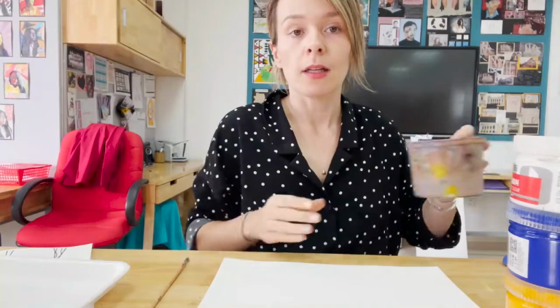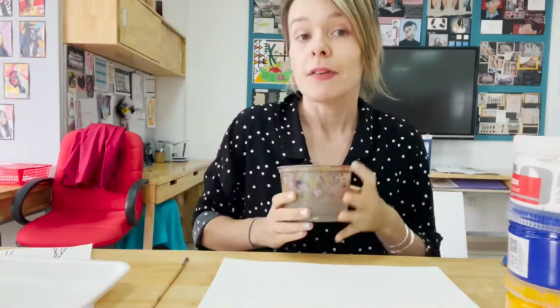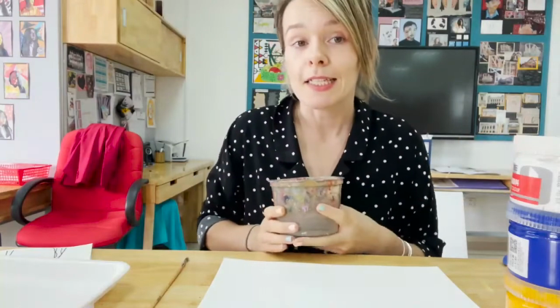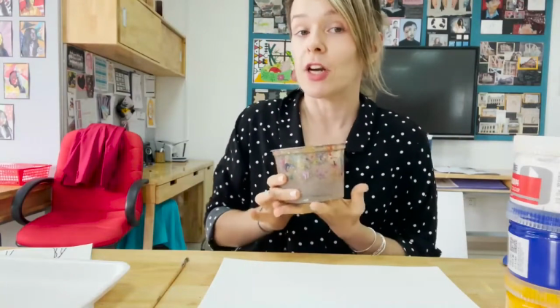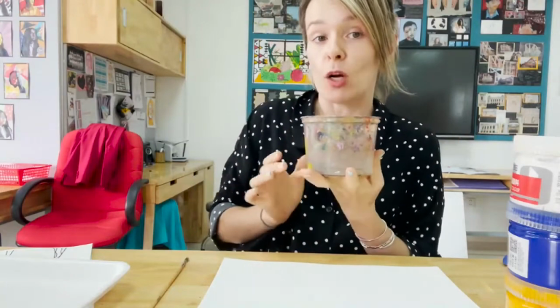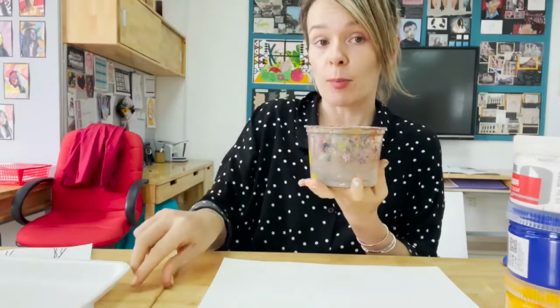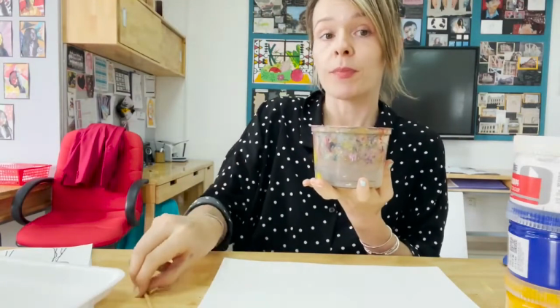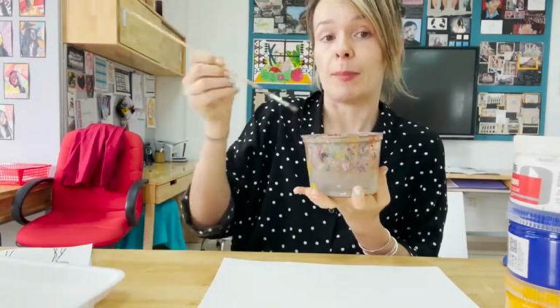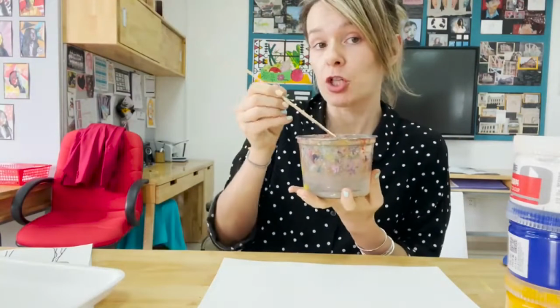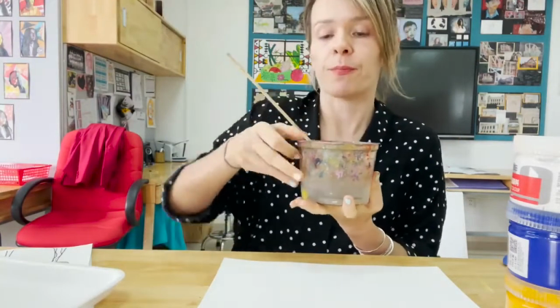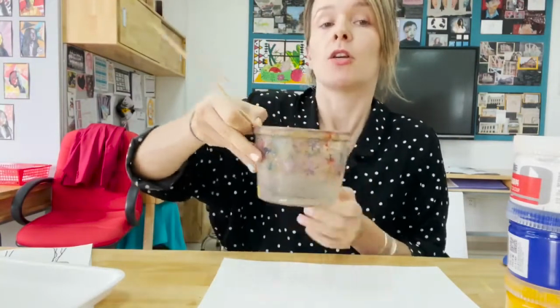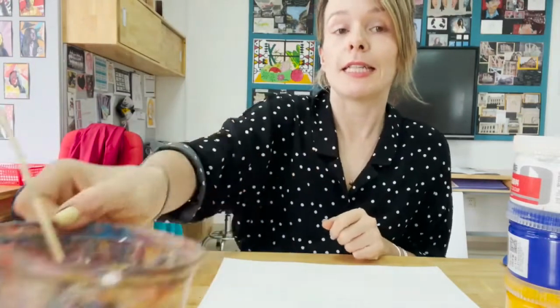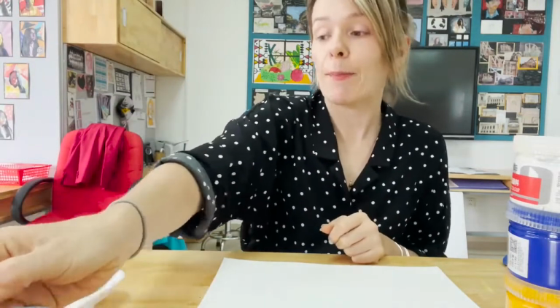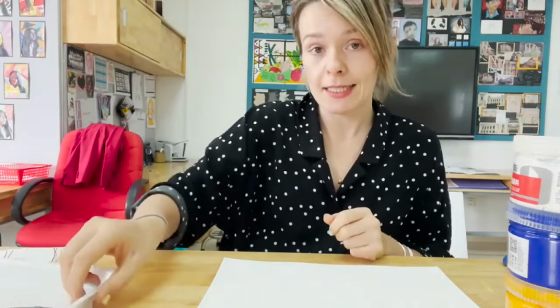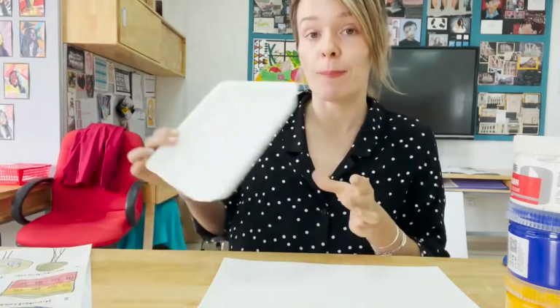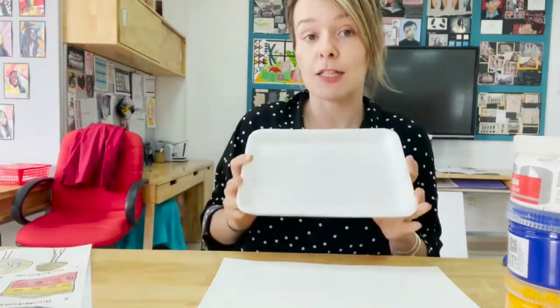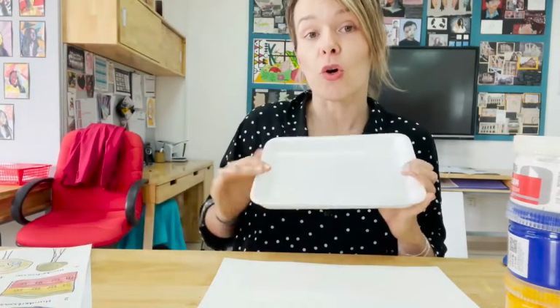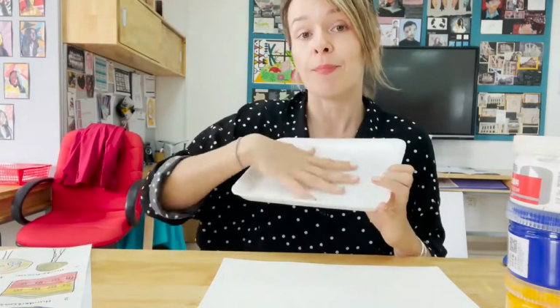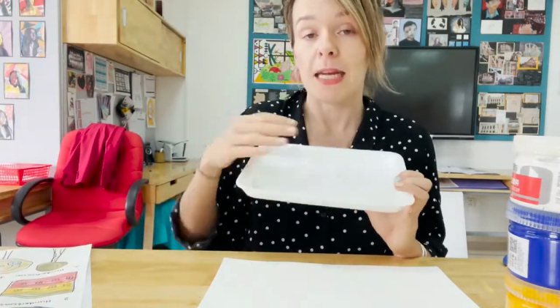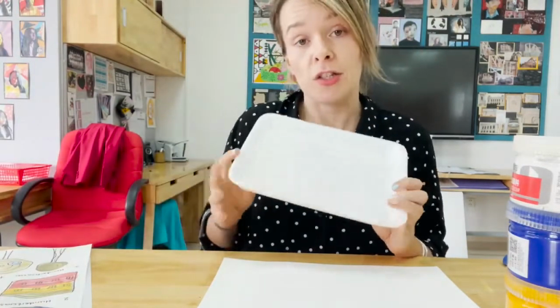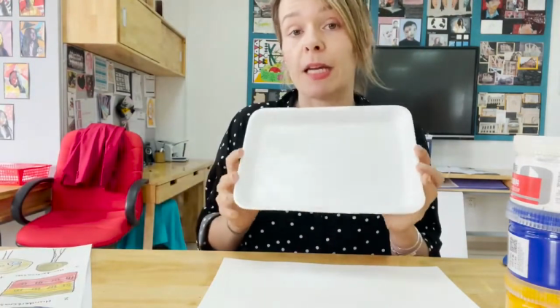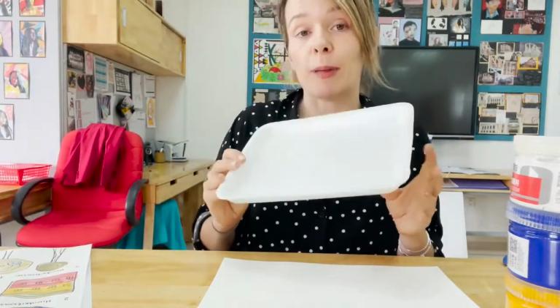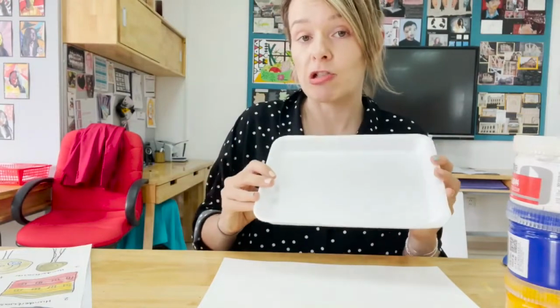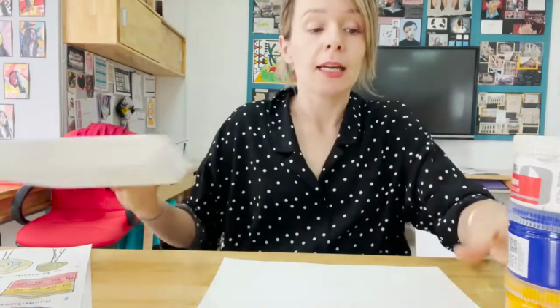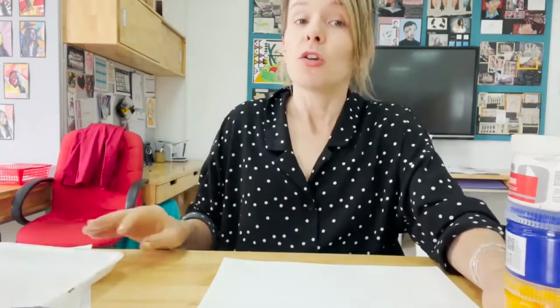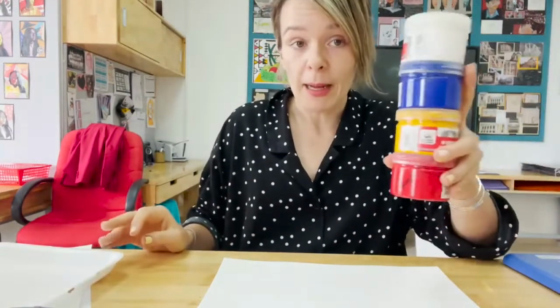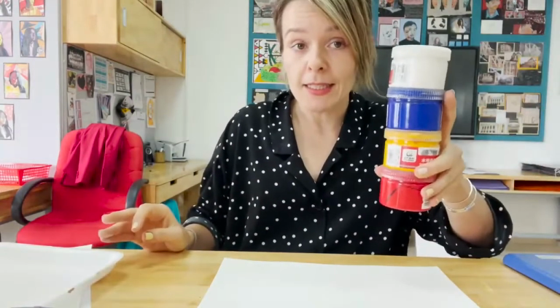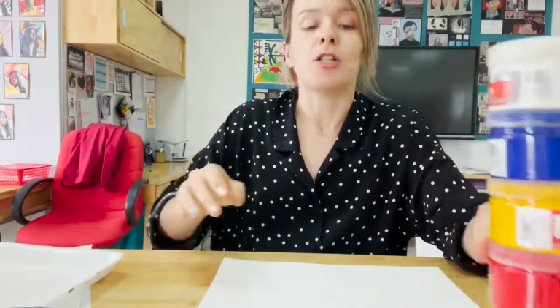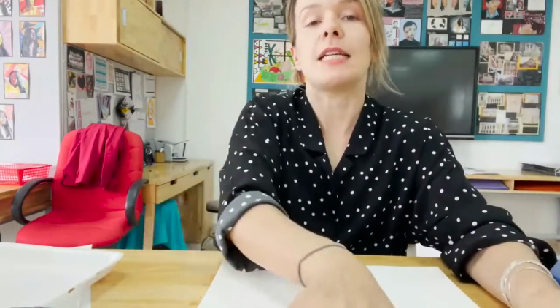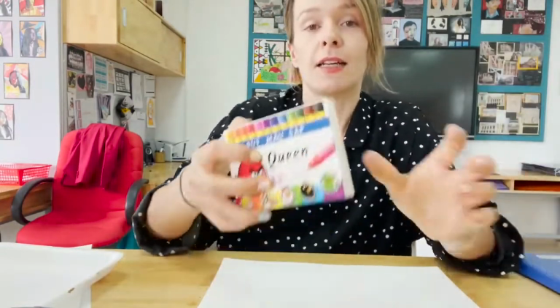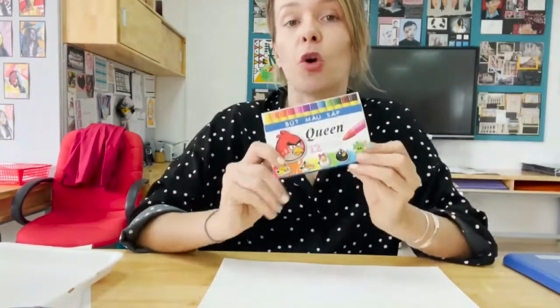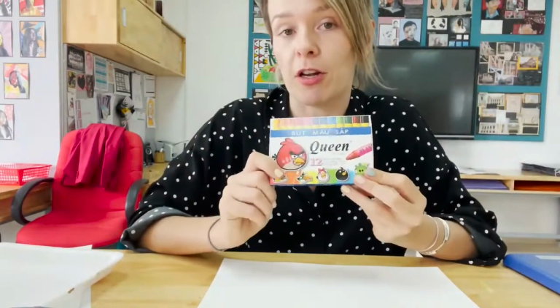For today's activity you're going to need a water pot and a paintbrush, you're going to need a palette to mix your paints on — this can be an old plastic tray — you need your paints and you need your wax crayons.